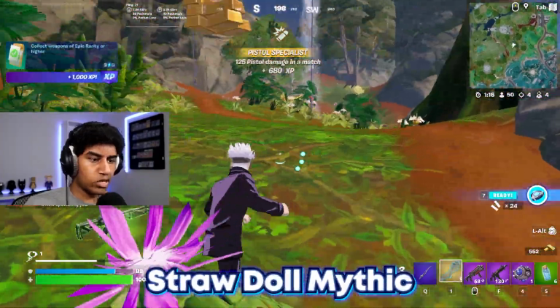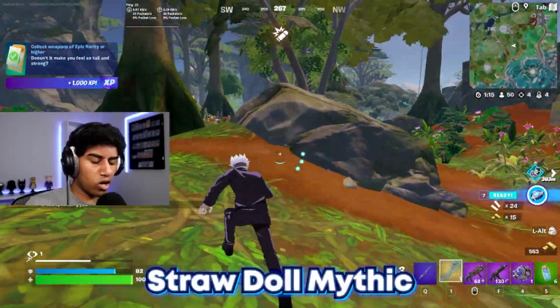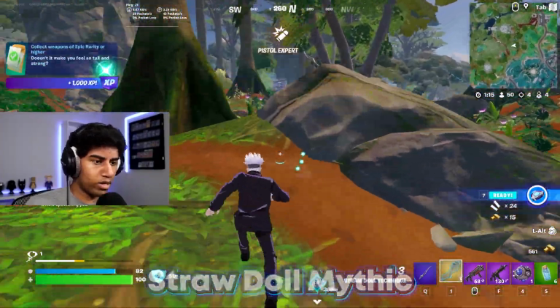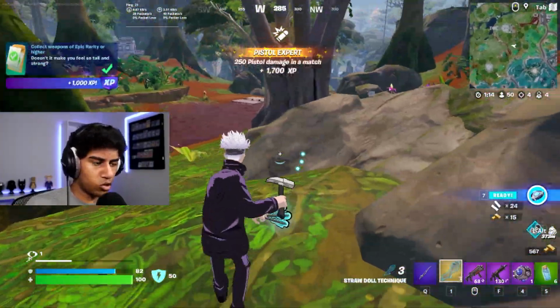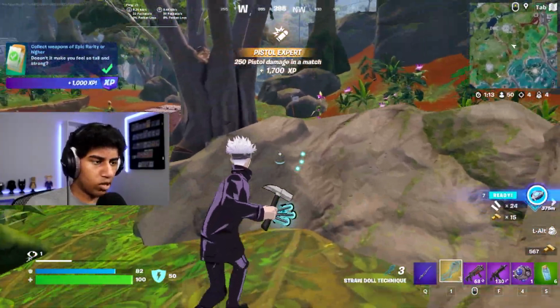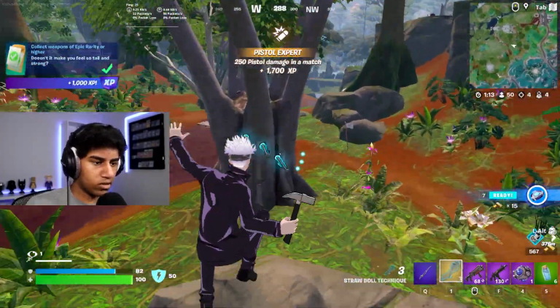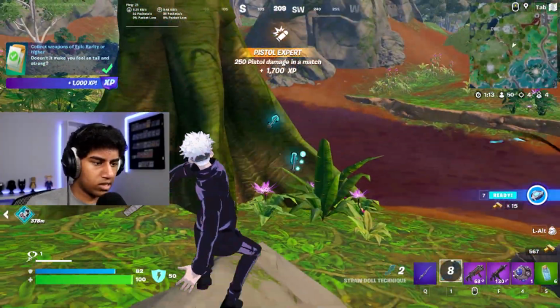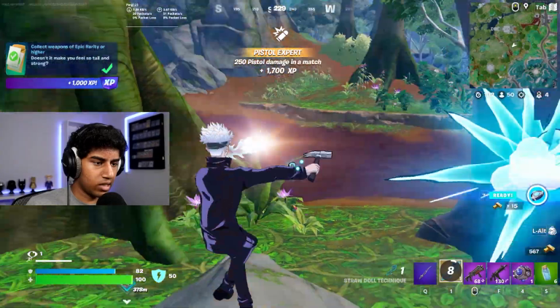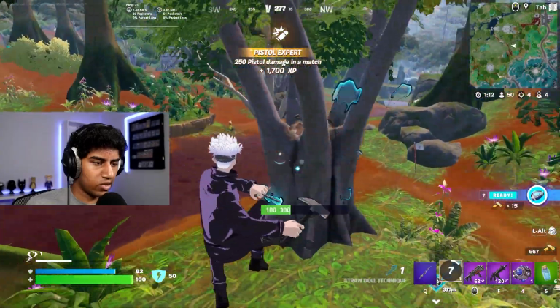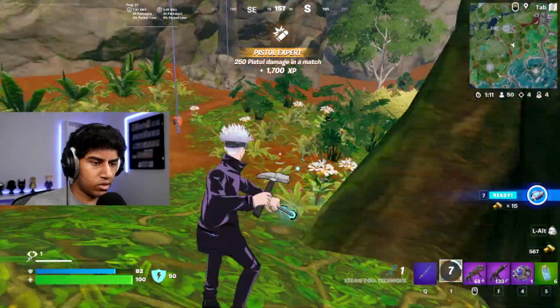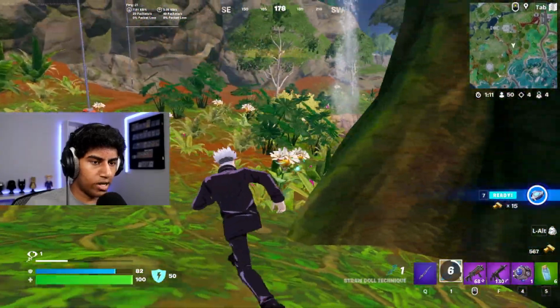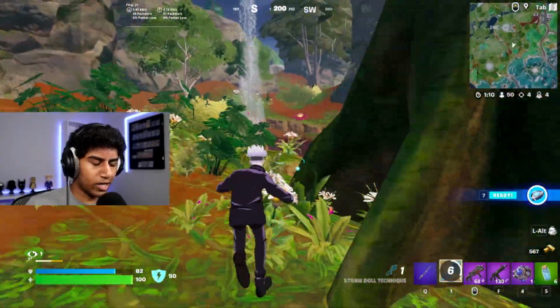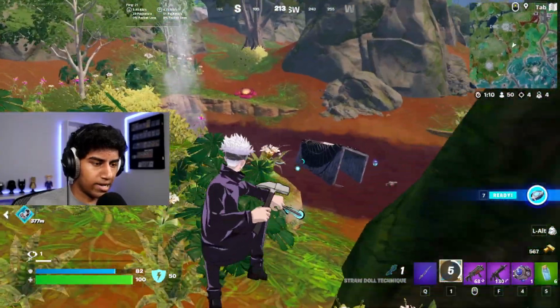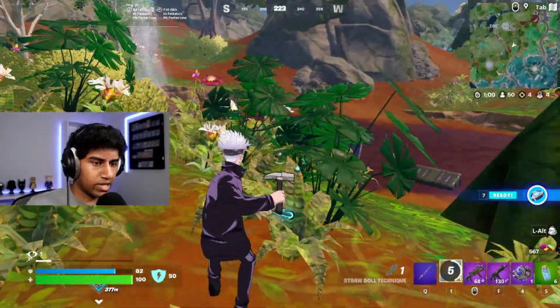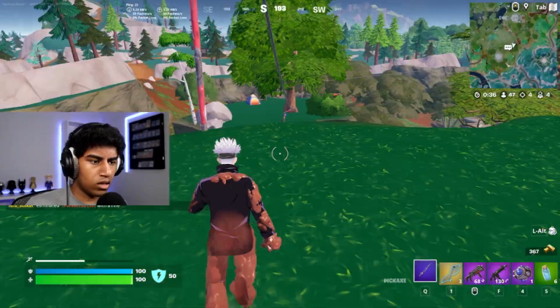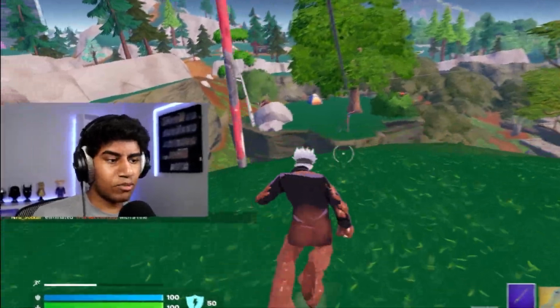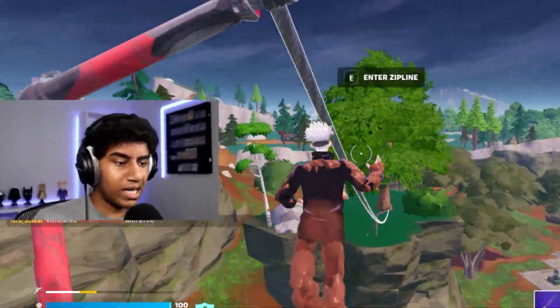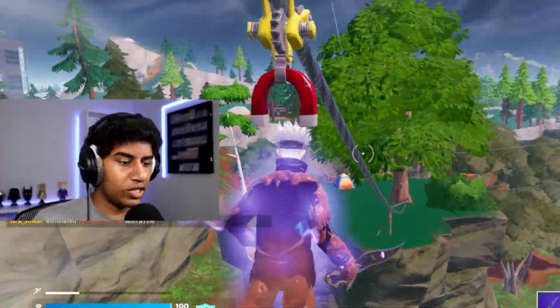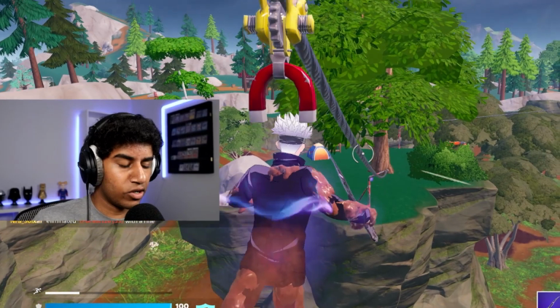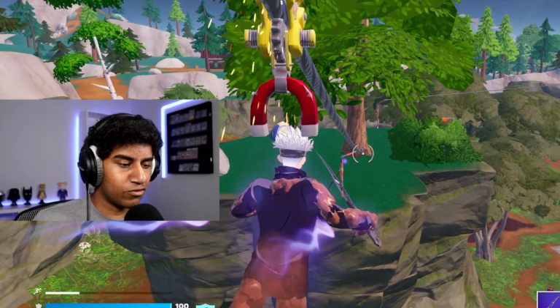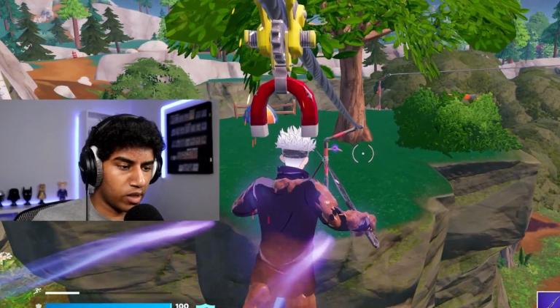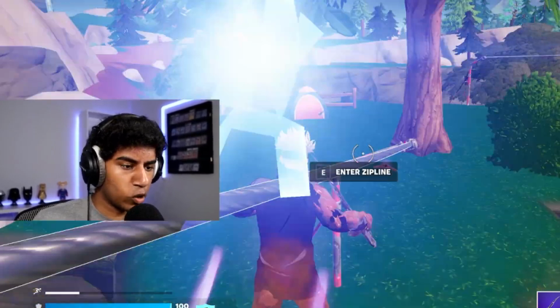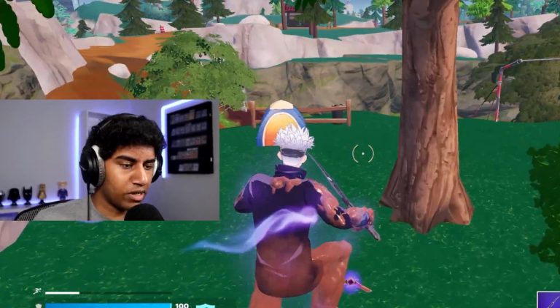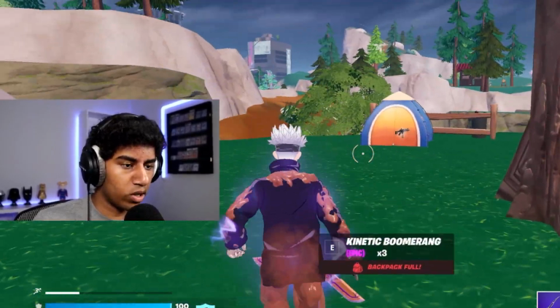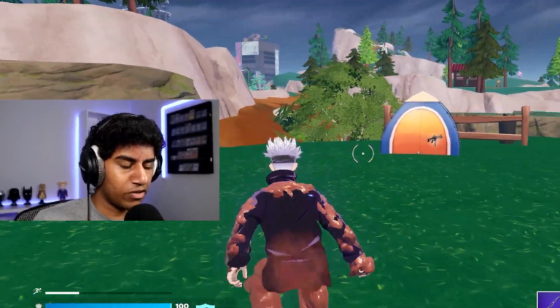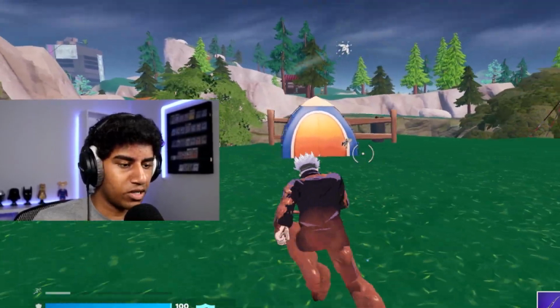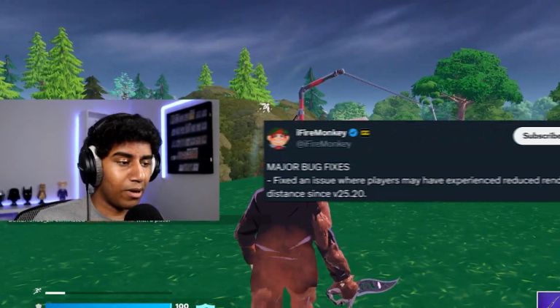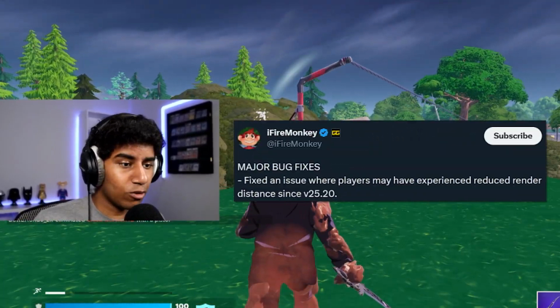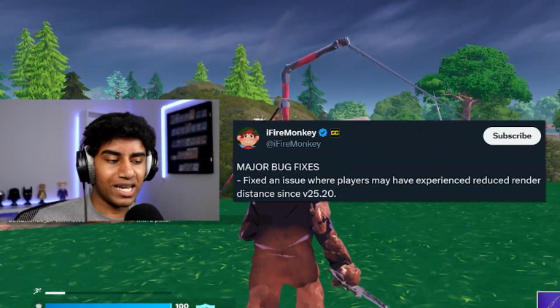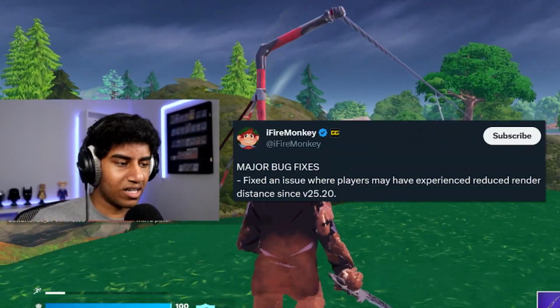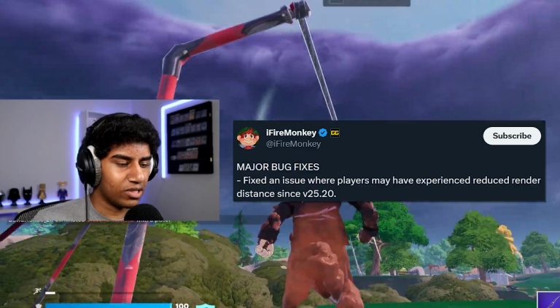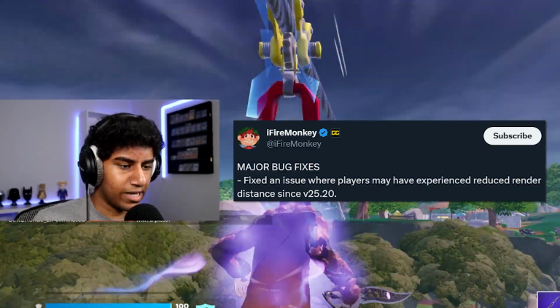Here is the straw doll mythic — I'll show you how it works. It's kind of like a grenade. You throw it in a straight line and it does 50 damage. Last update, Epic Games changed the render distance for players from 250 meters to 150 meters, but apparently that was just a bug and they resolved it now.